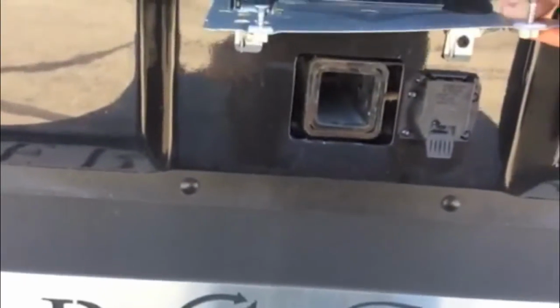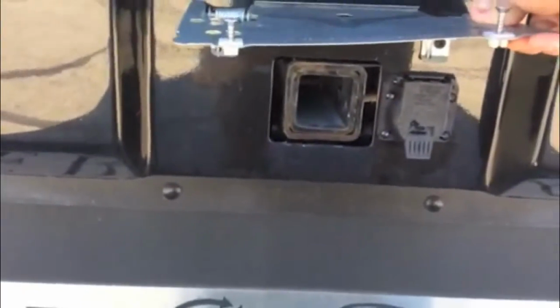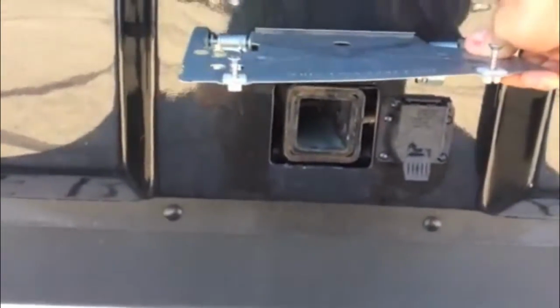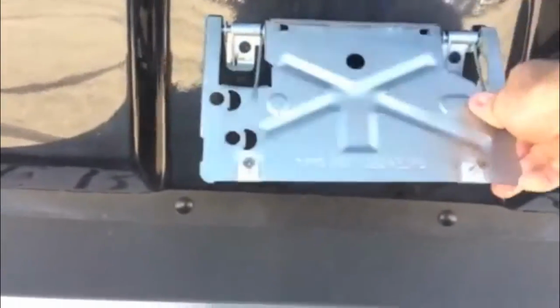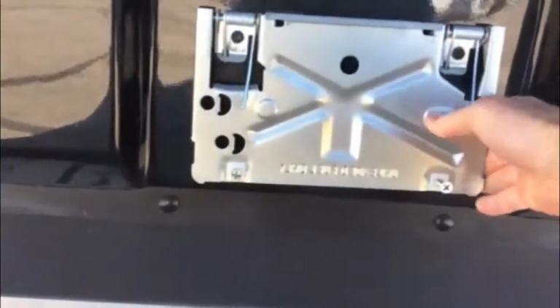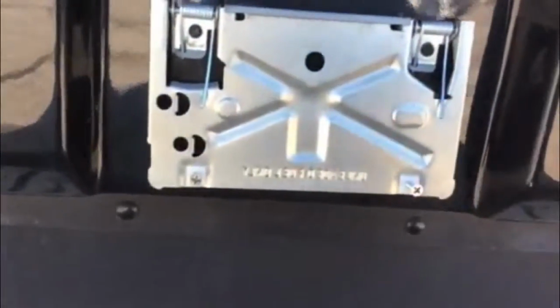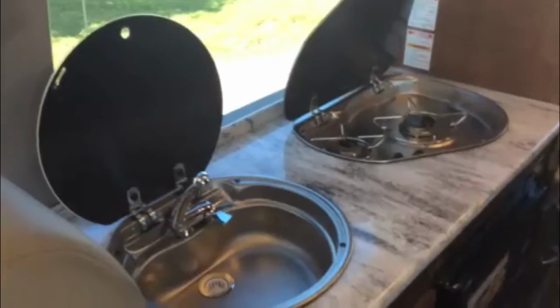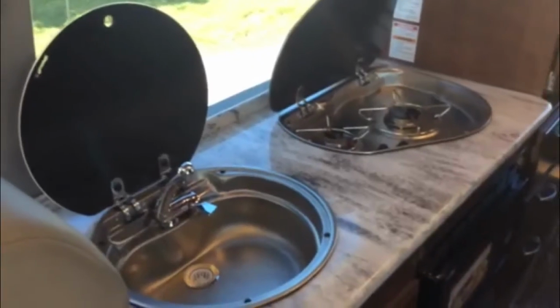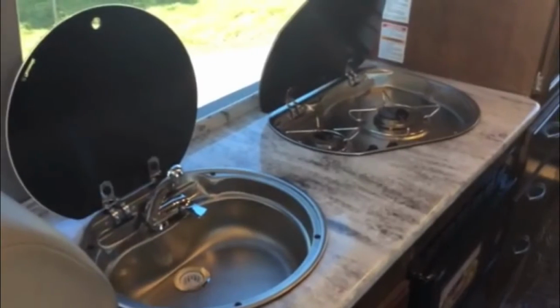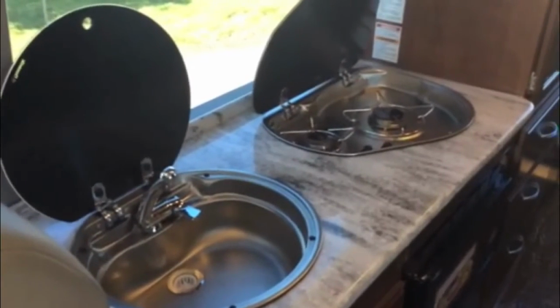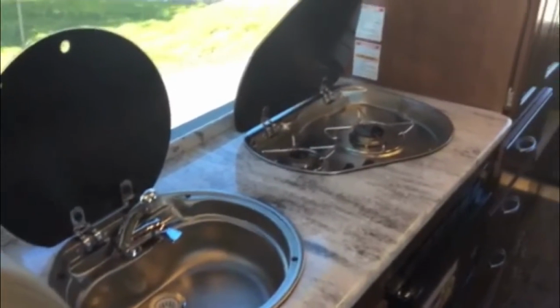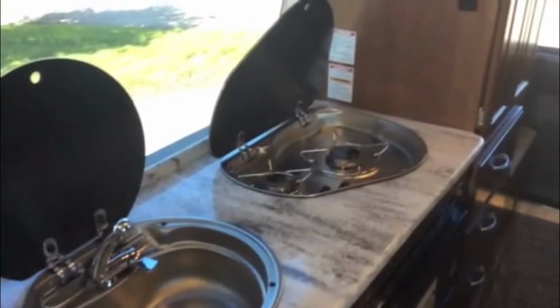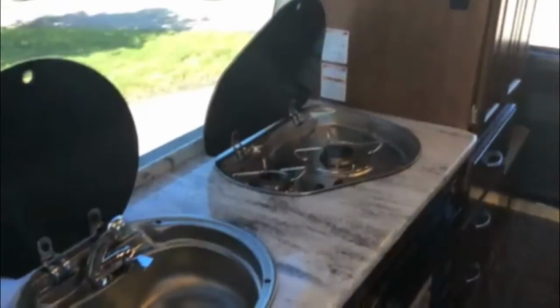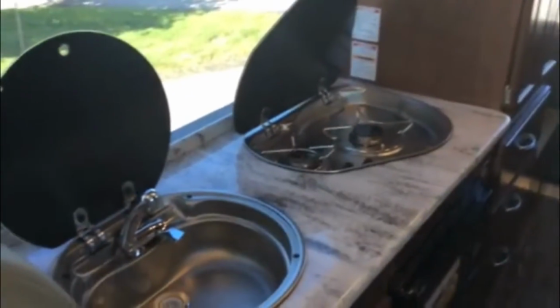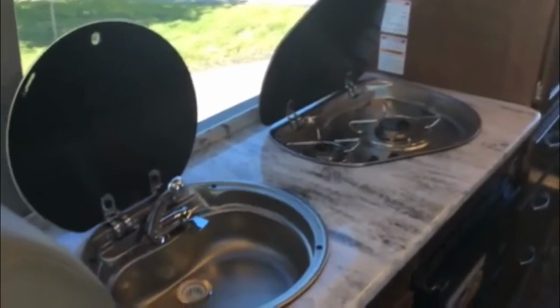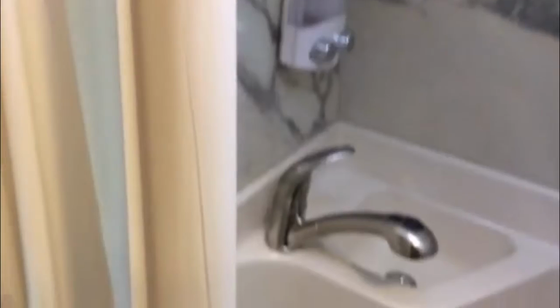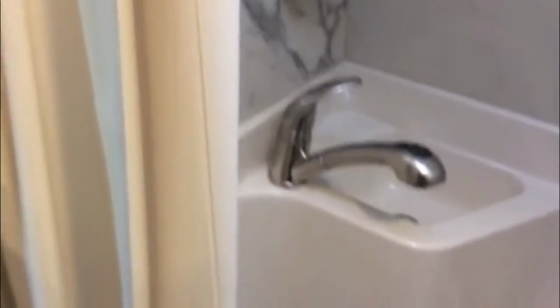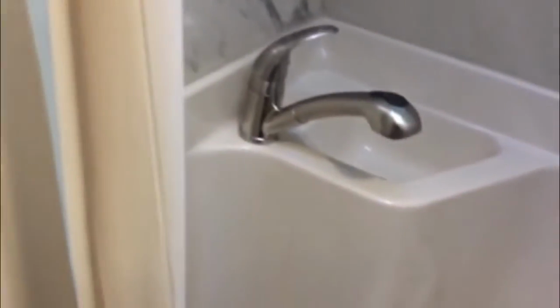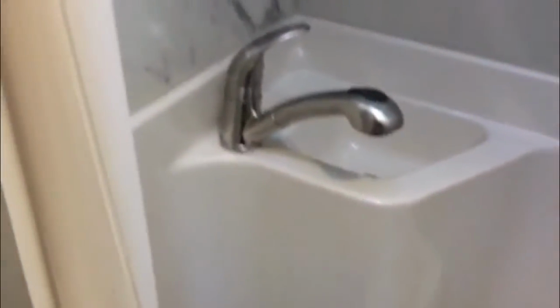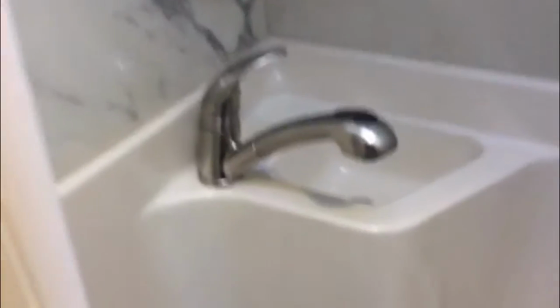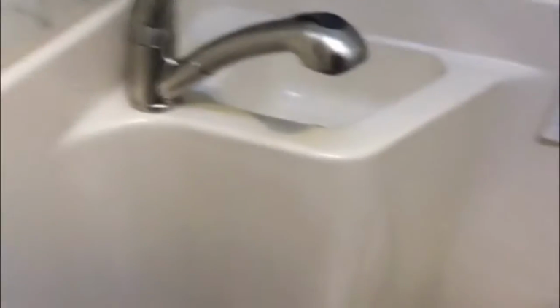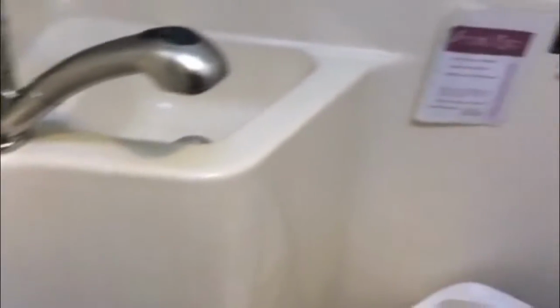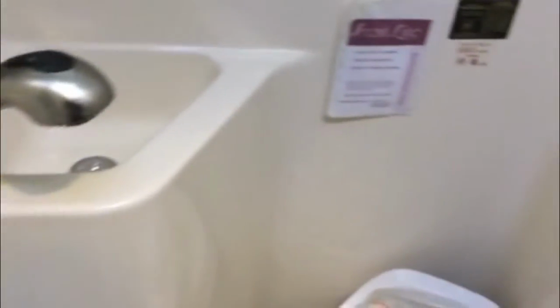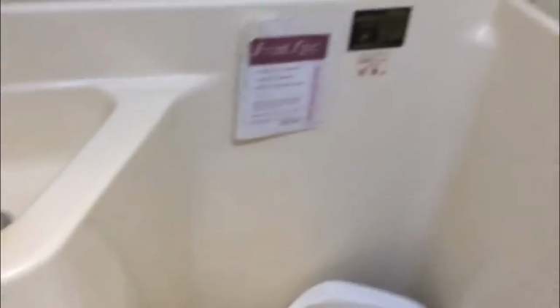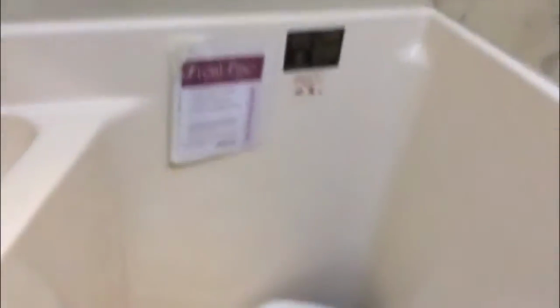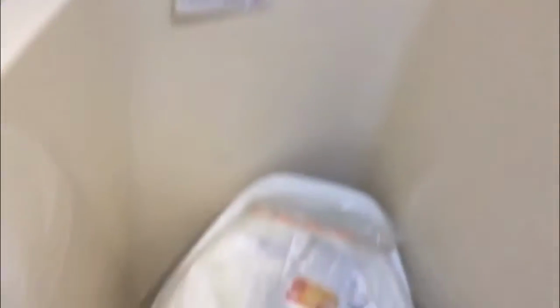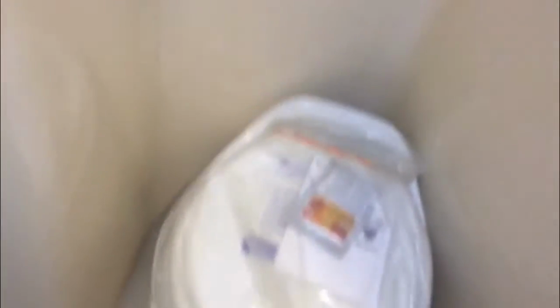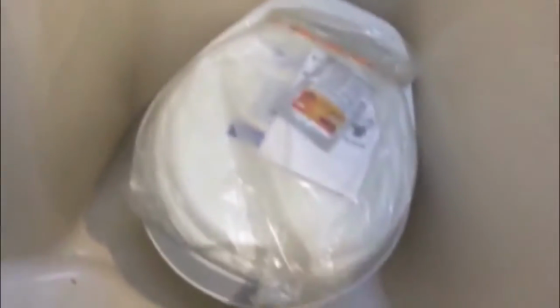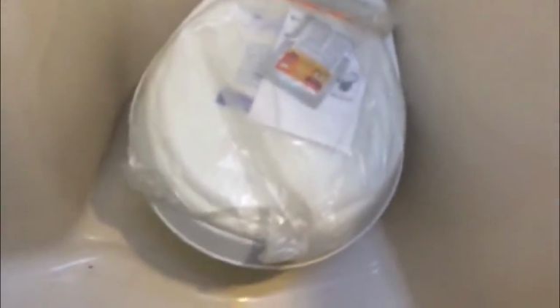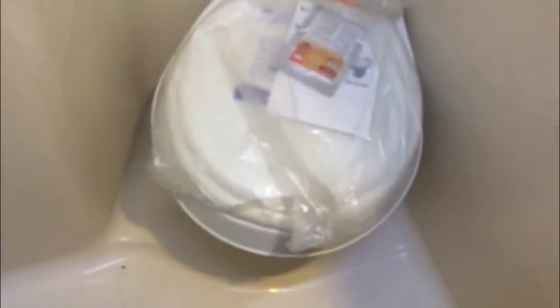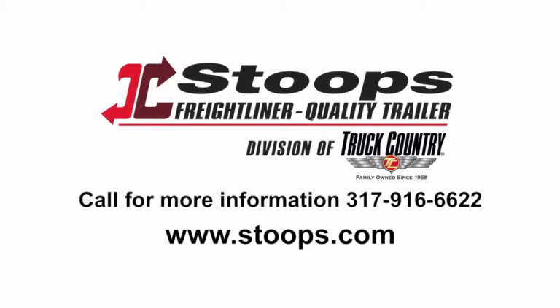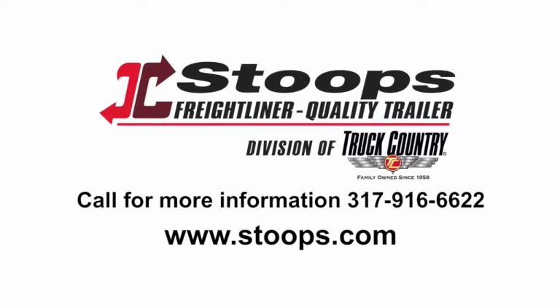Whether you are traveling with friends to a tailgate, or taking the kids to another soccer tournament, the Imperial provides the comfort of a luxury limousine with many of the conveniences of home. For more information, call us today.